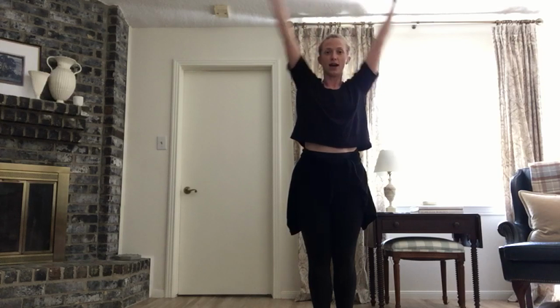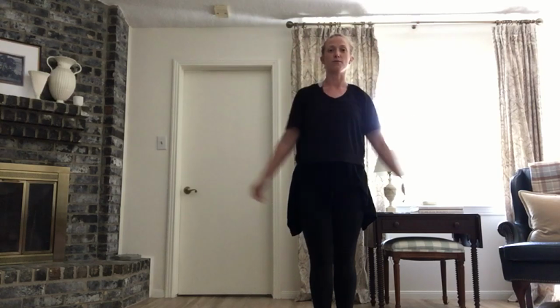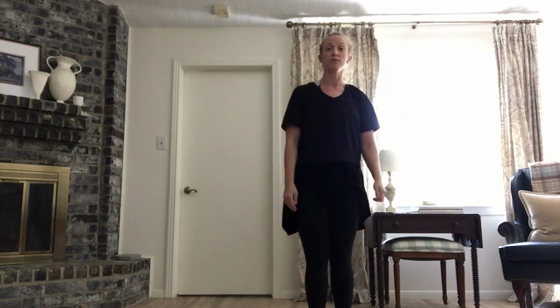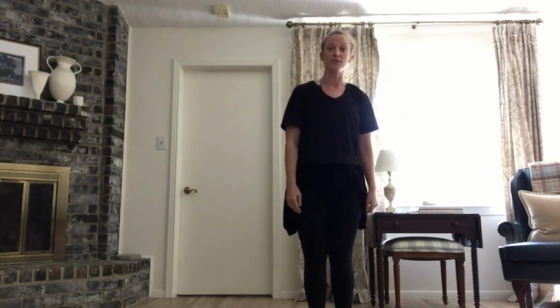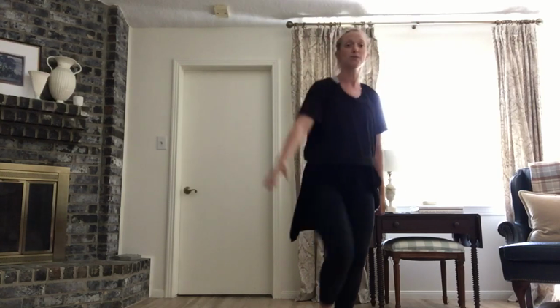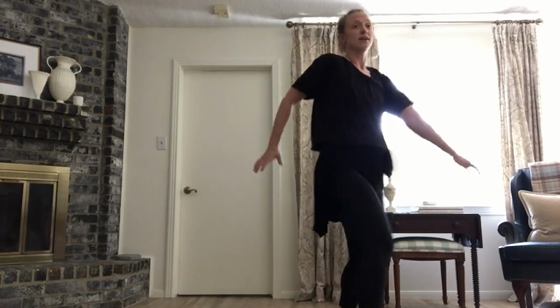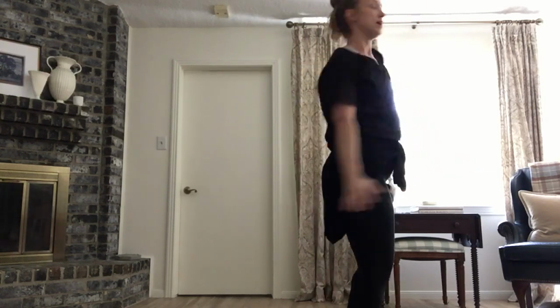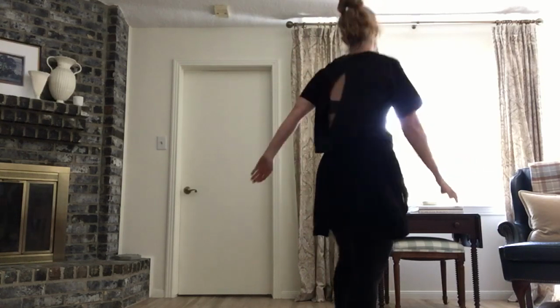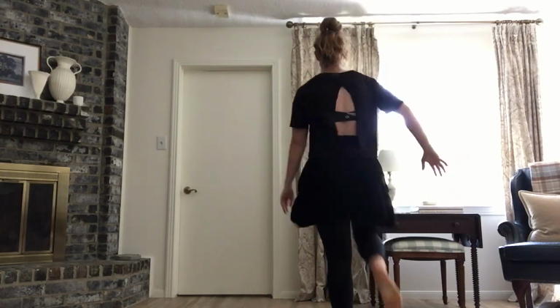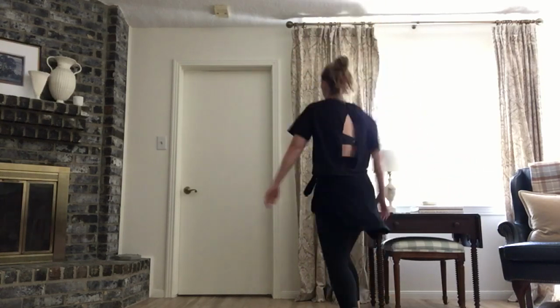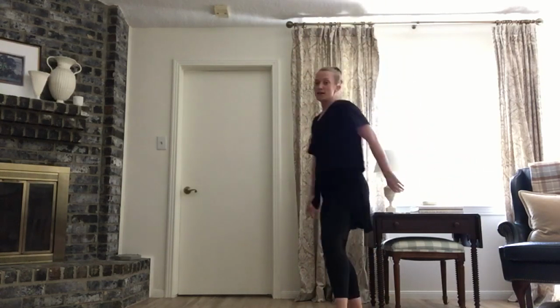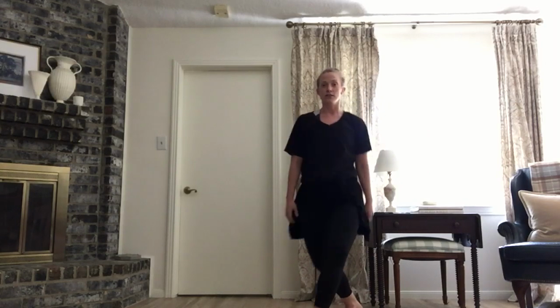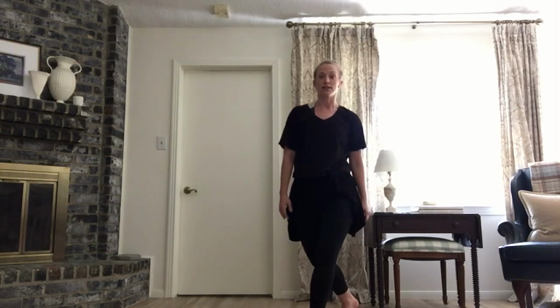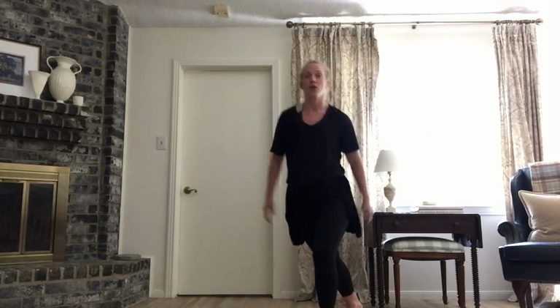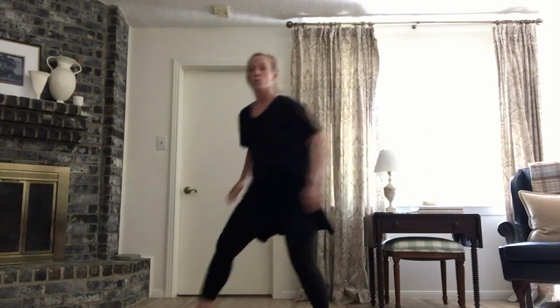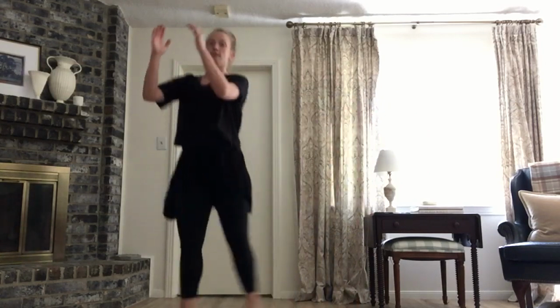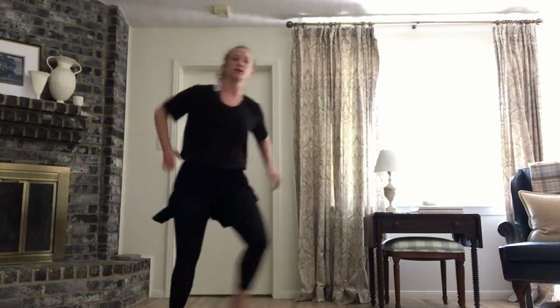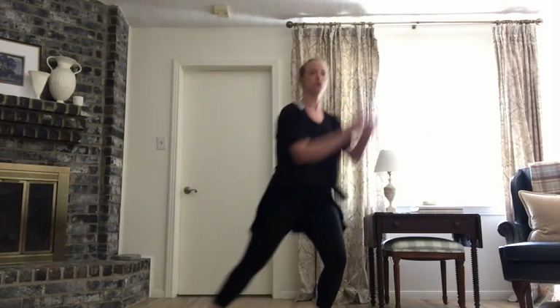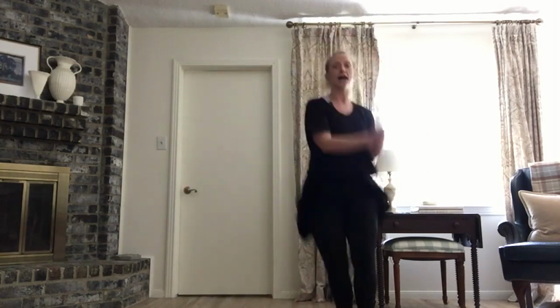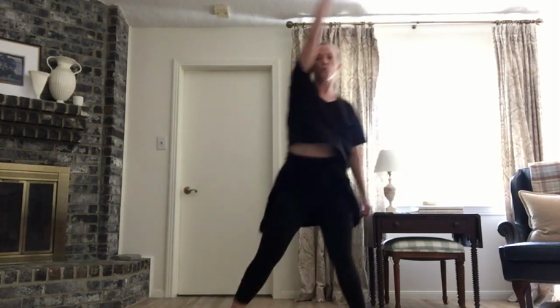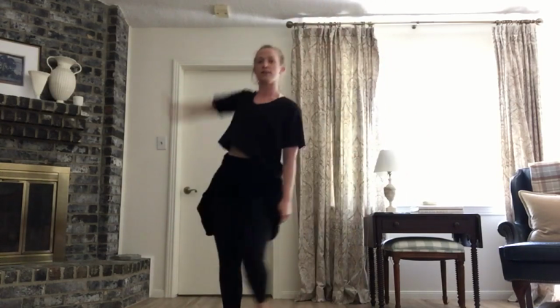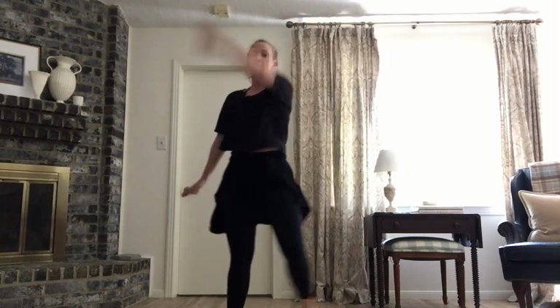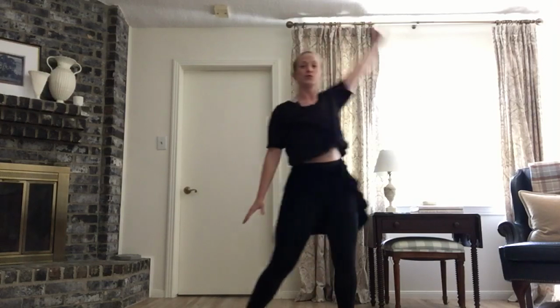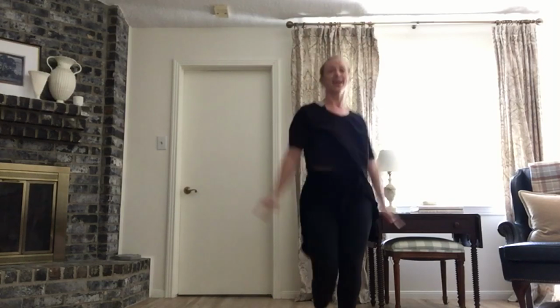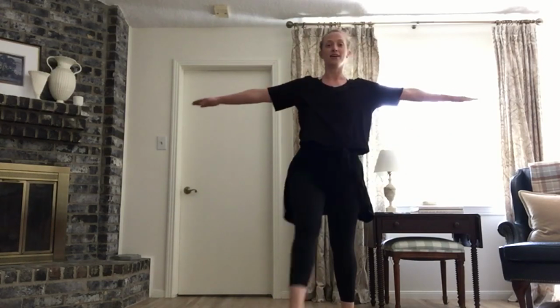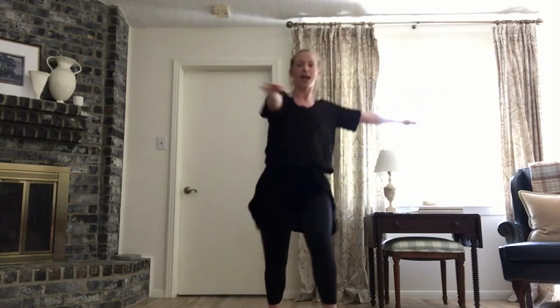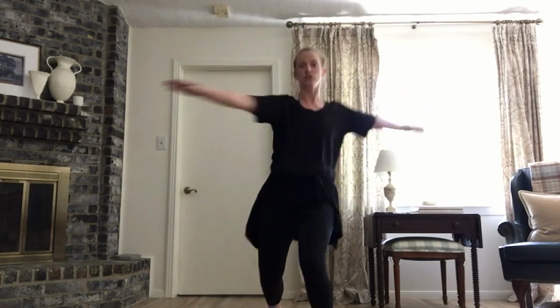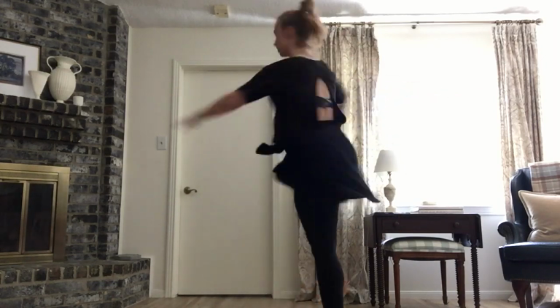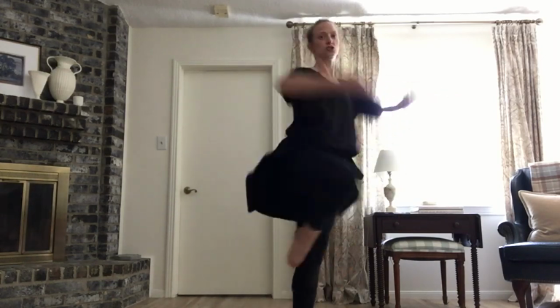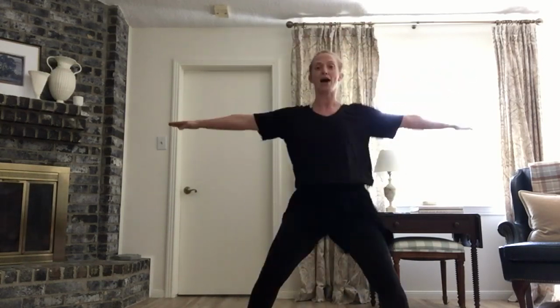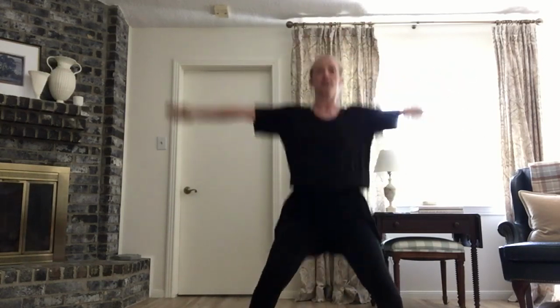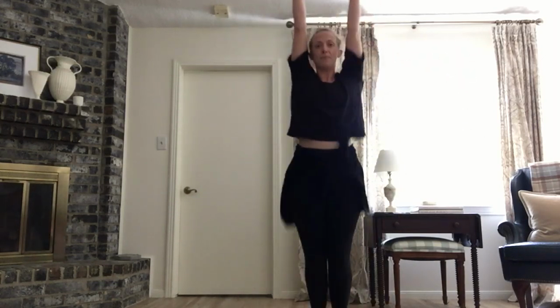Ready? One more time. You just finished your pivot. Pivot, pivot, pivot, clap. One, two, touch. One, two, kick. And turn. Jump out, jump in.